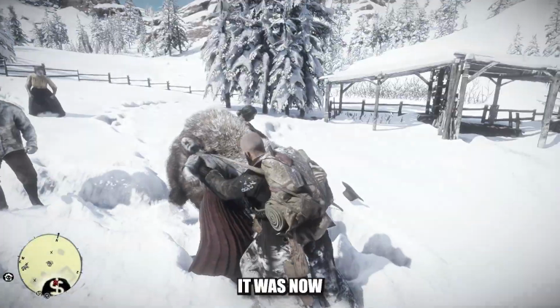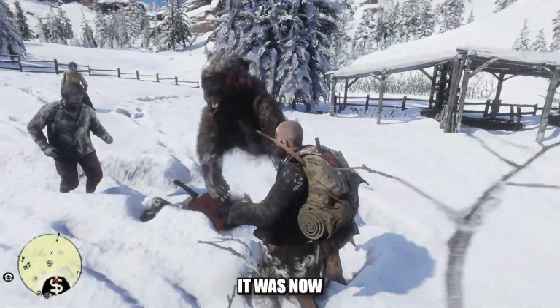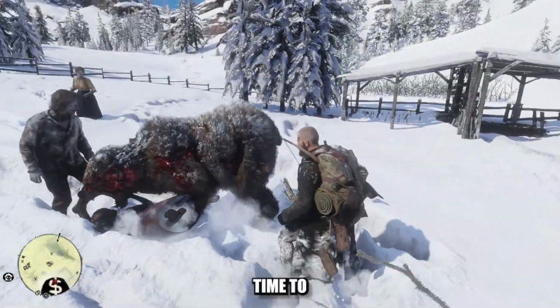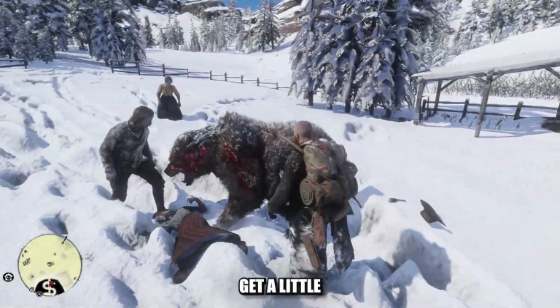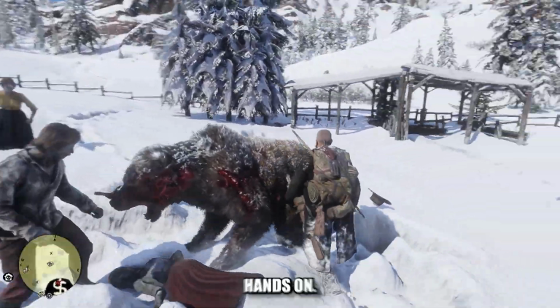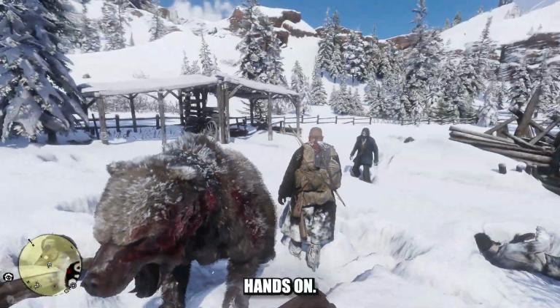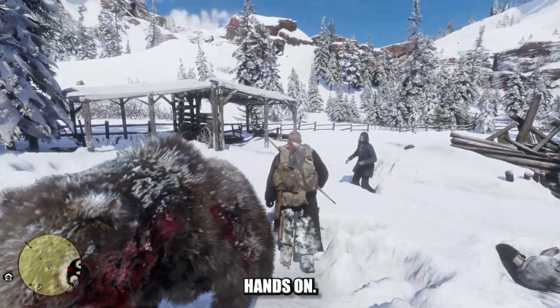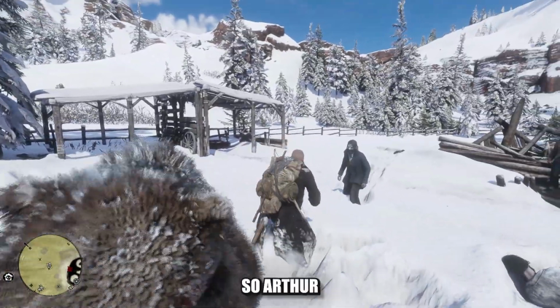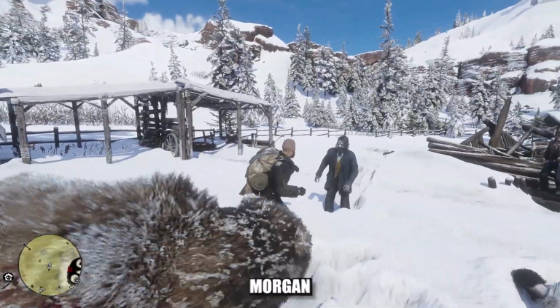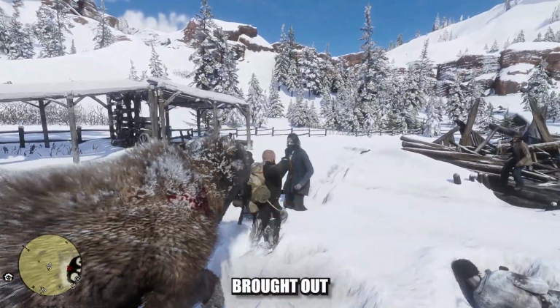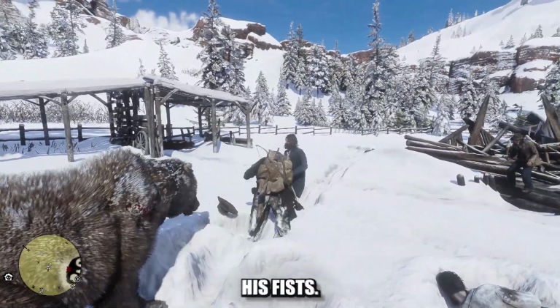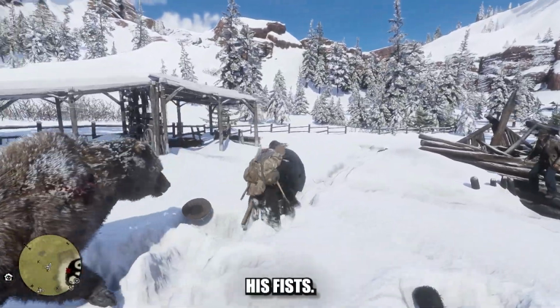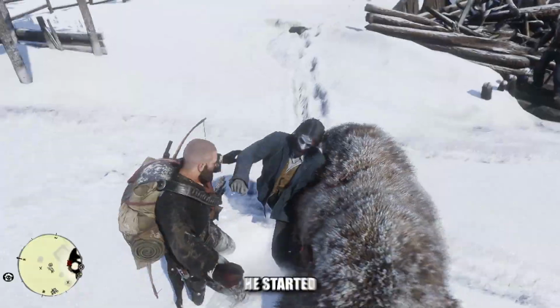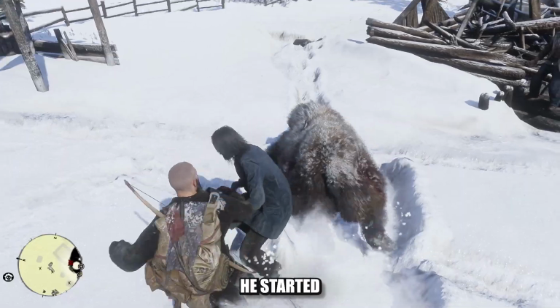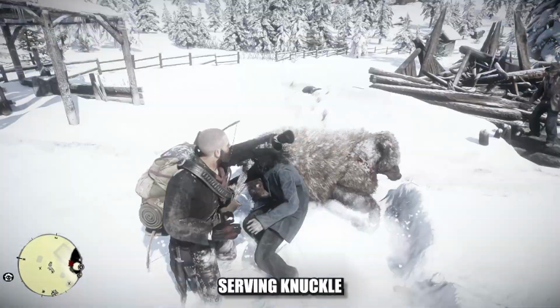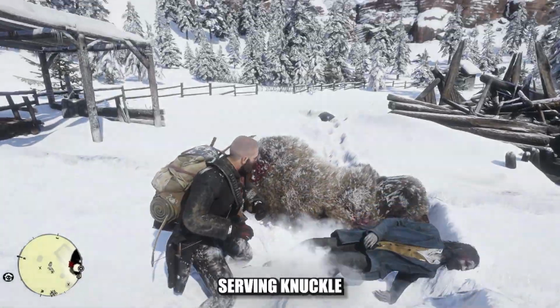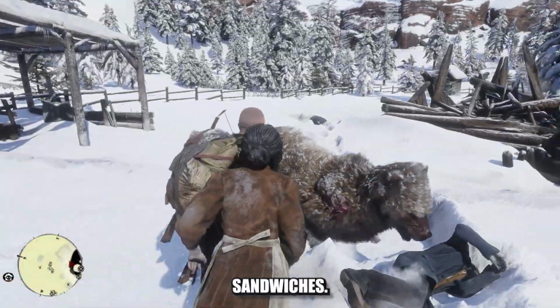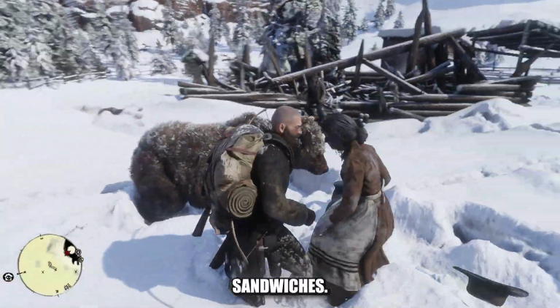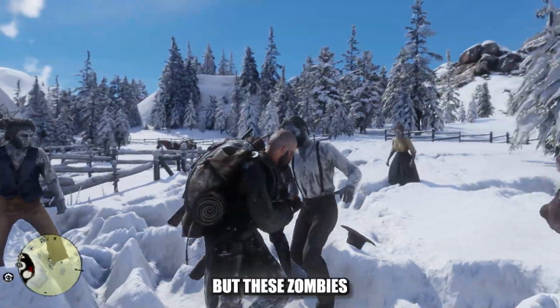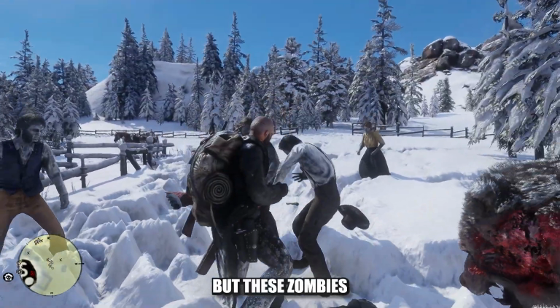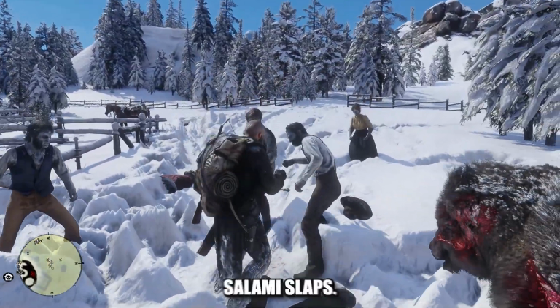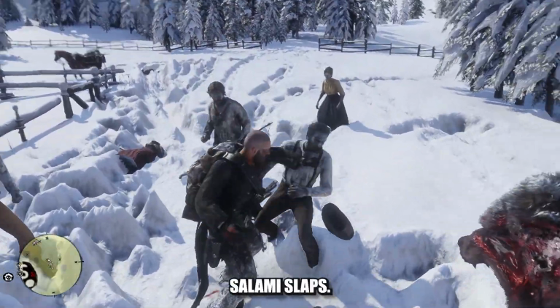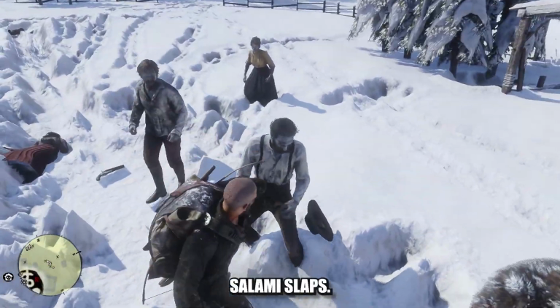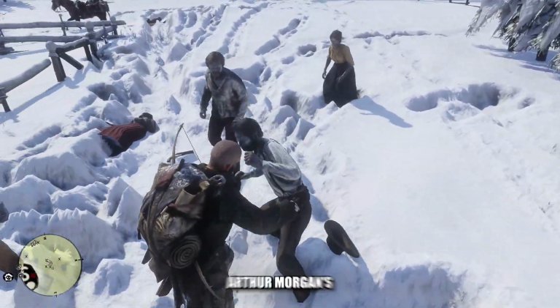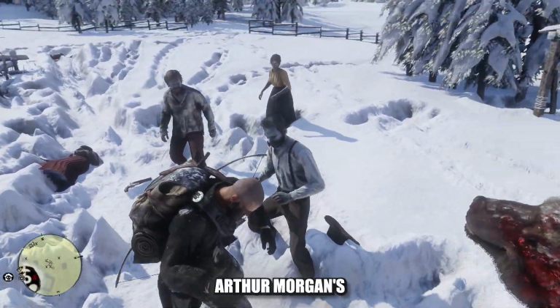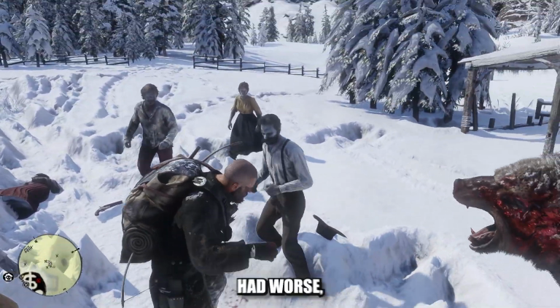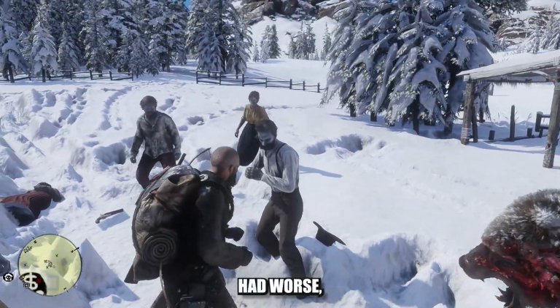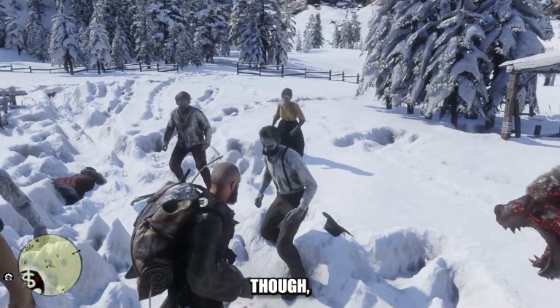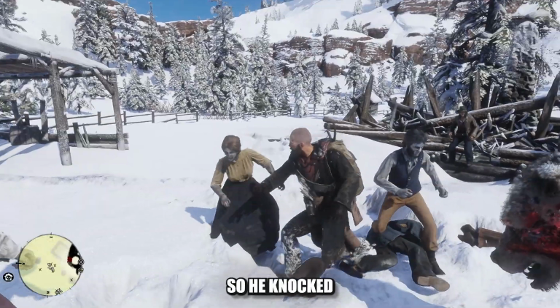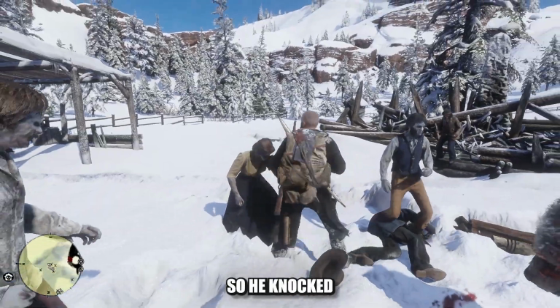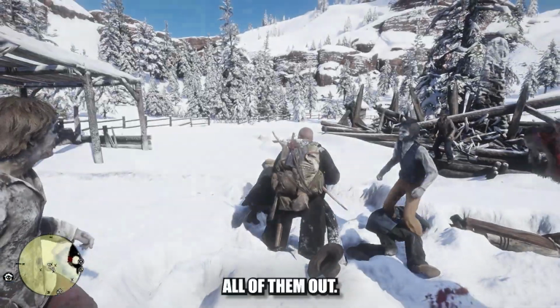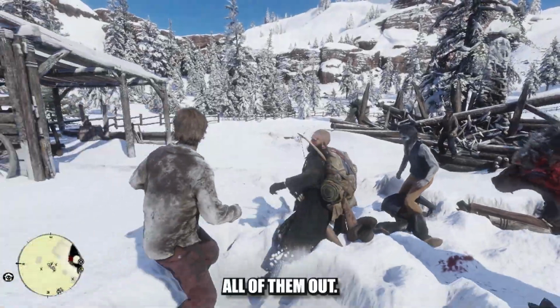It was now time to get a little hands-on, so Arthur Morgan brought out his fists. He started serving knuckle sandwiches, but these zombies had those salami slaps. Arthur Morgan's had worse, though, so he knocked all of them out.